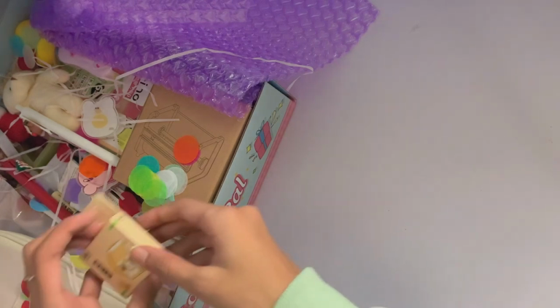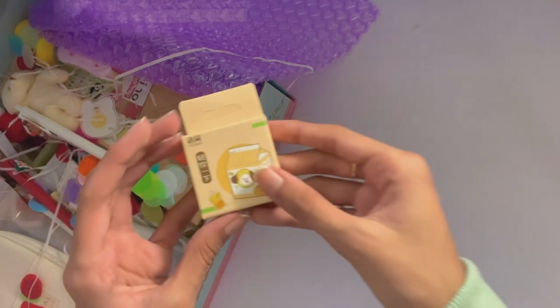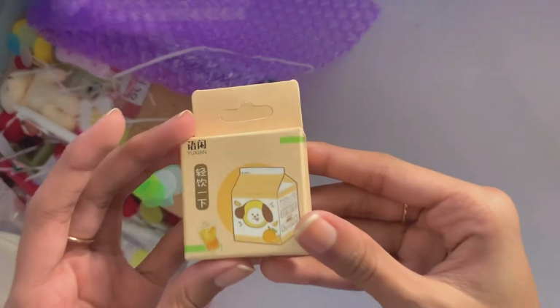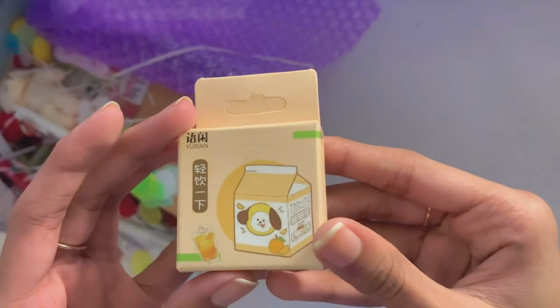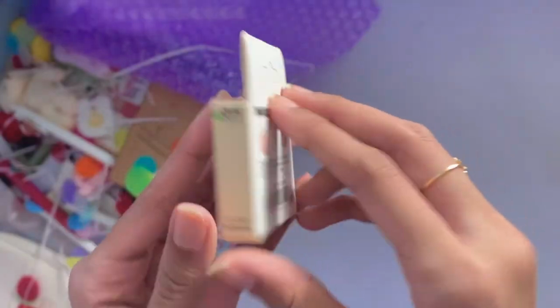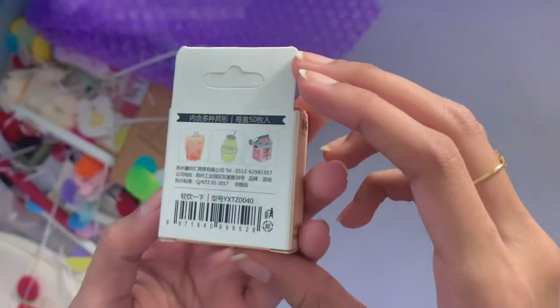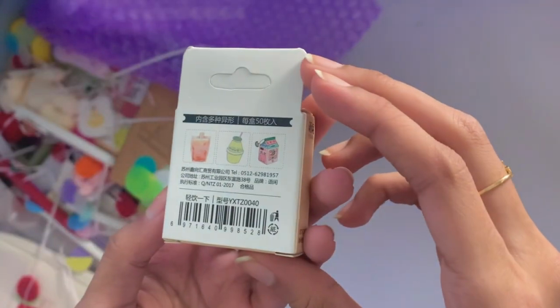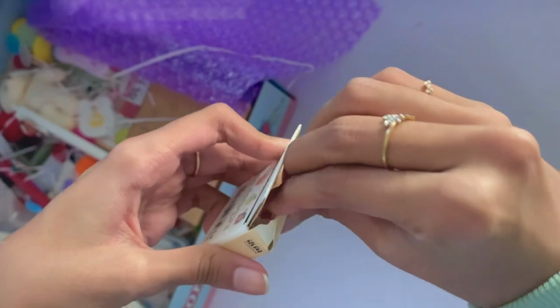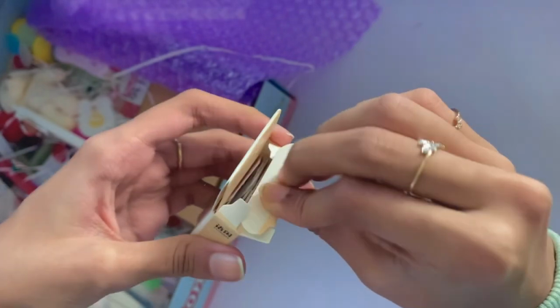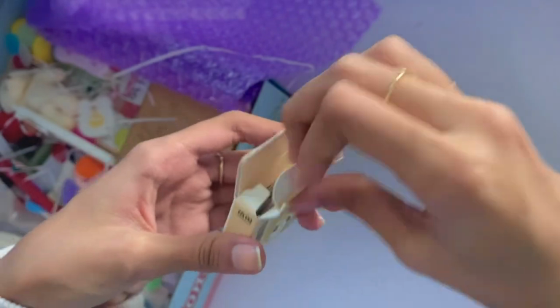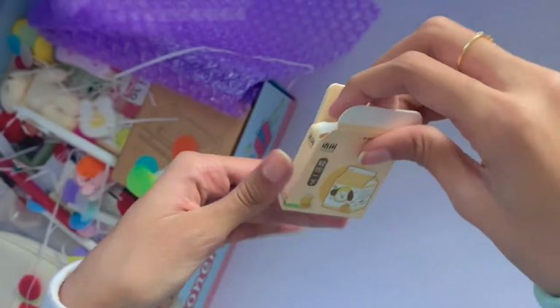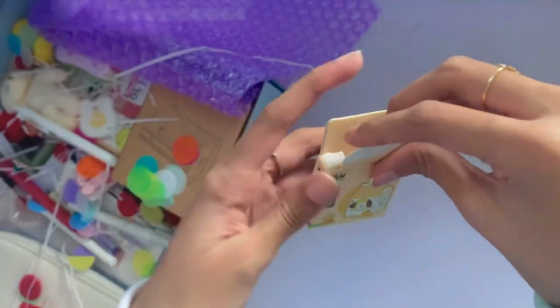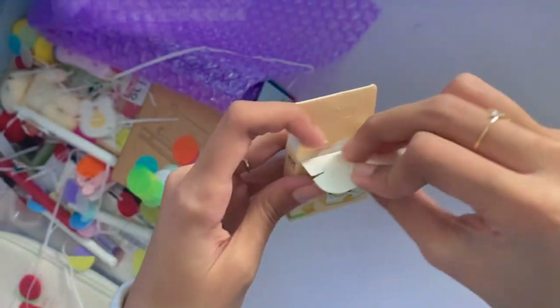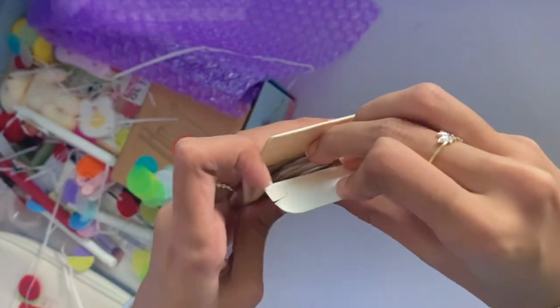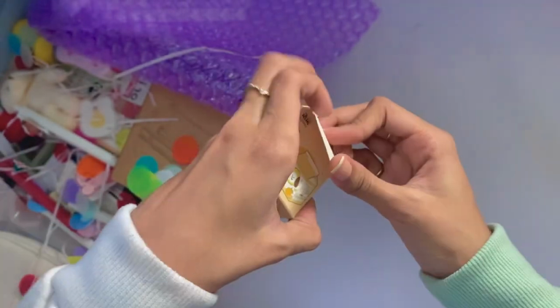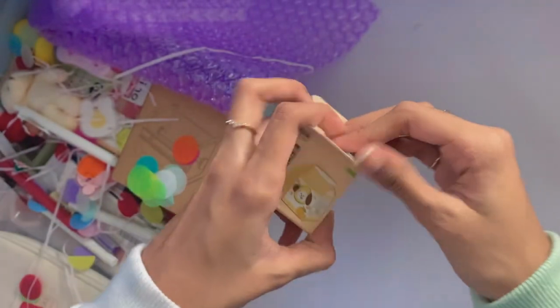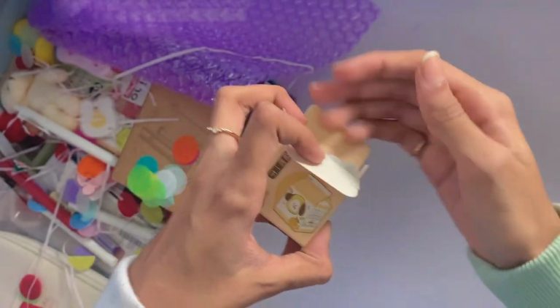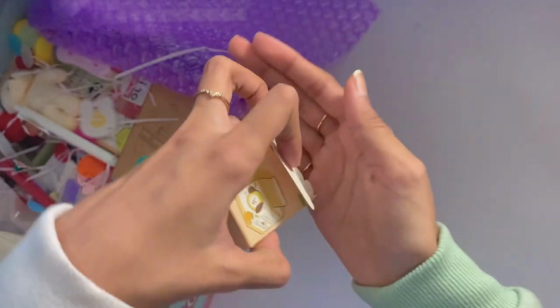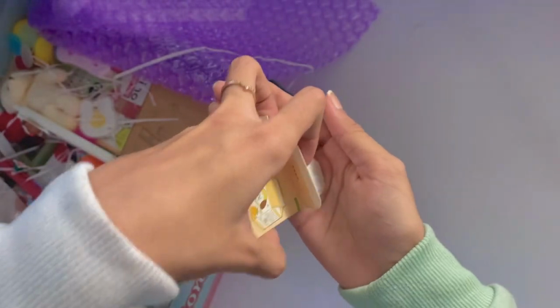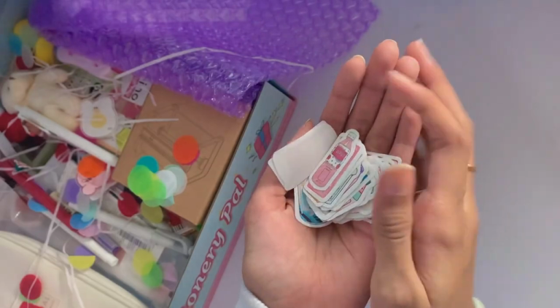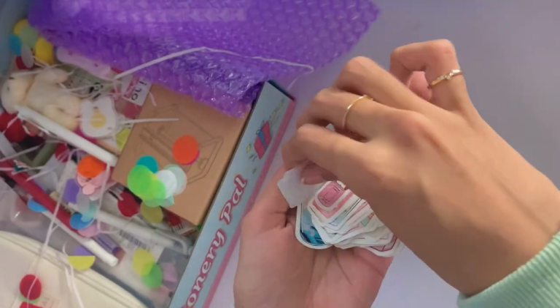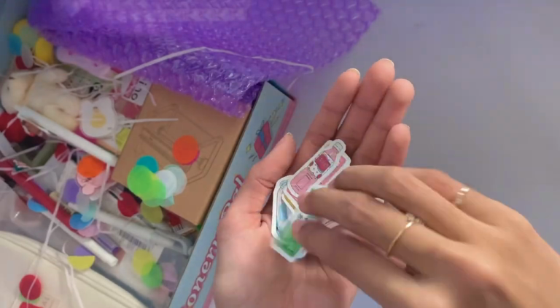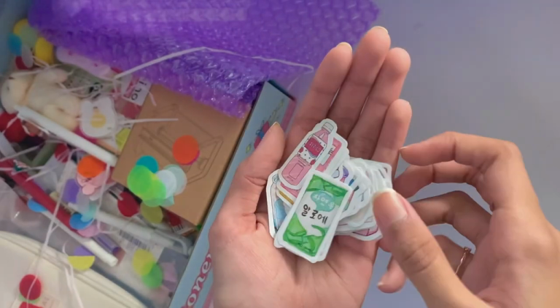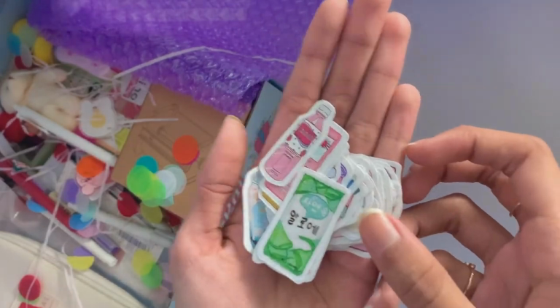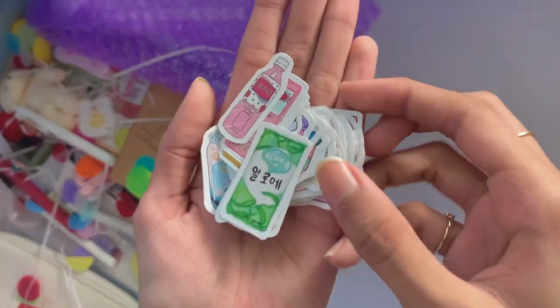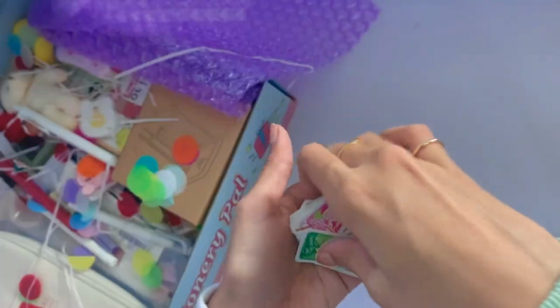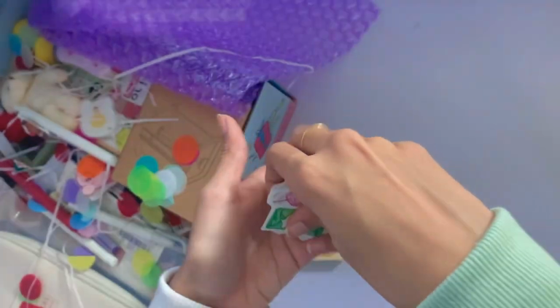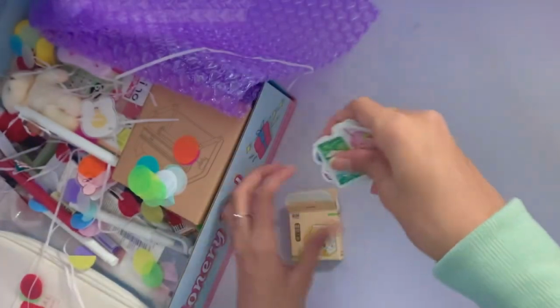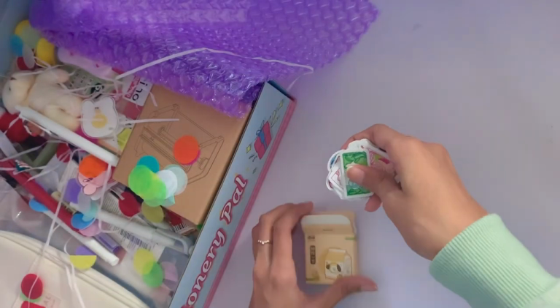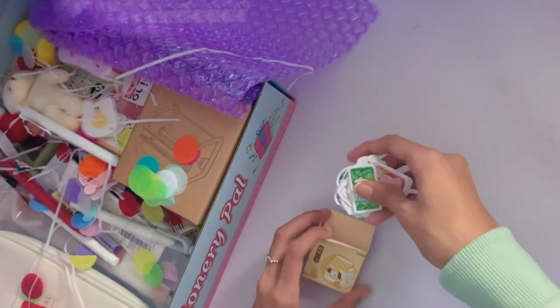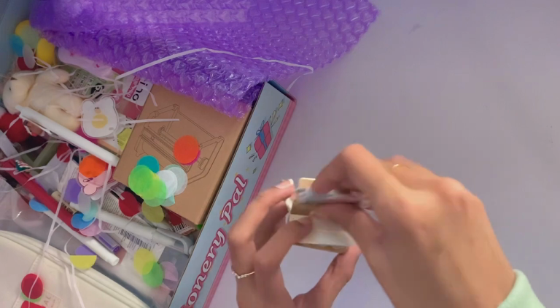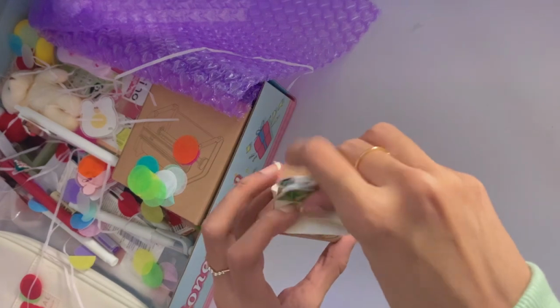Speaking of stickers, I also got these drinks-themed stickers, which are actually opaque. I thought that they'd be transparent because that's kind of what it looked like in the pictures on the website, but they look really cute. They're super aesthetic, and I think they'll look really nice in my sketchbook spreads.